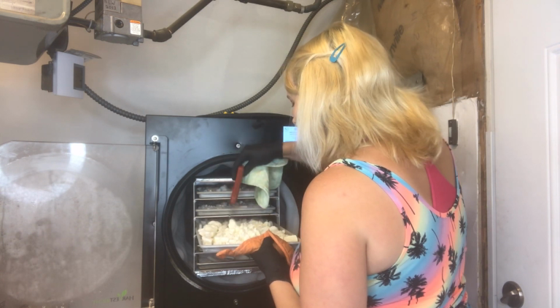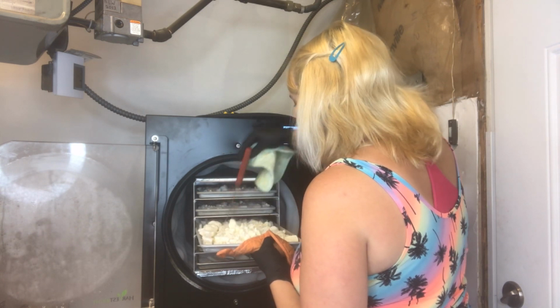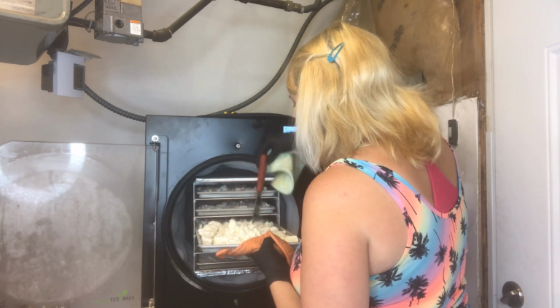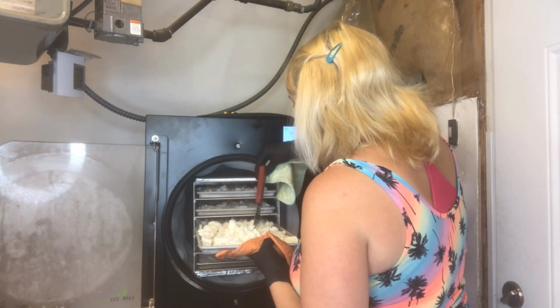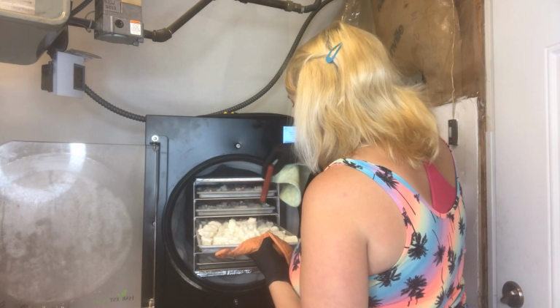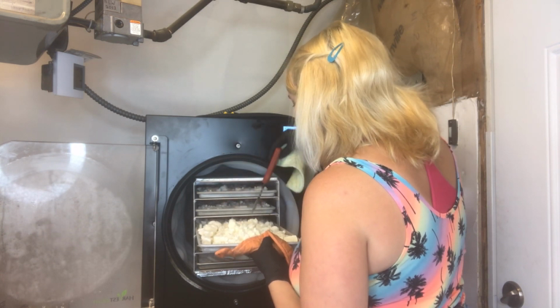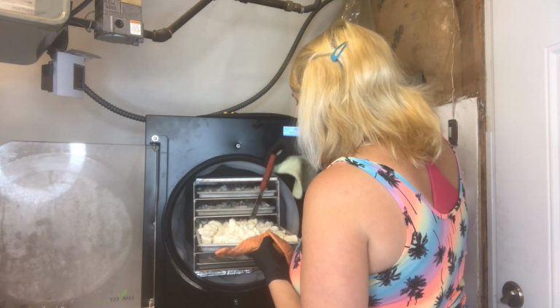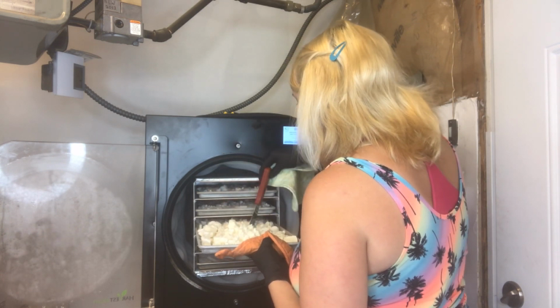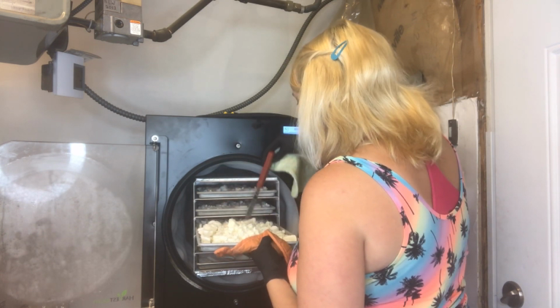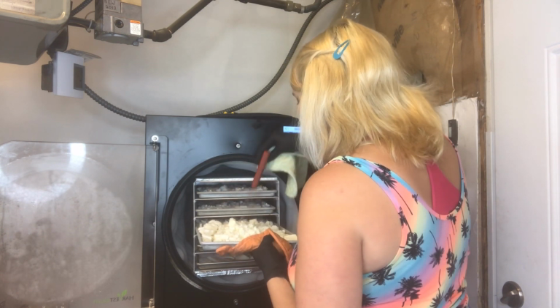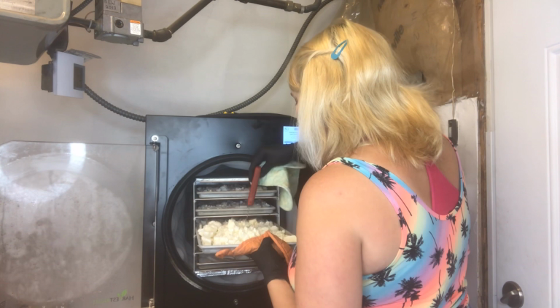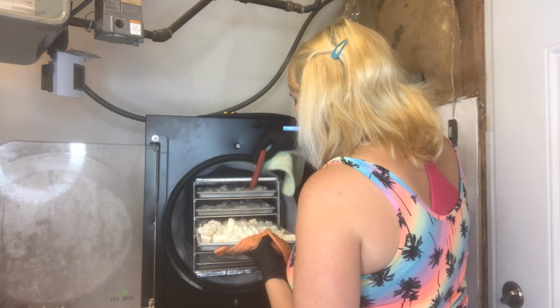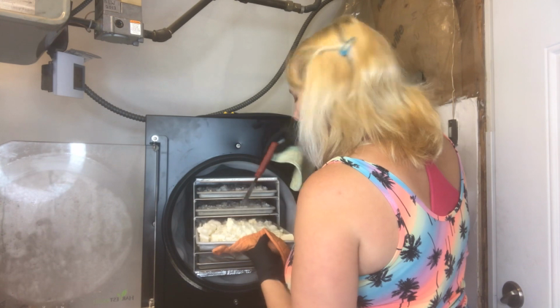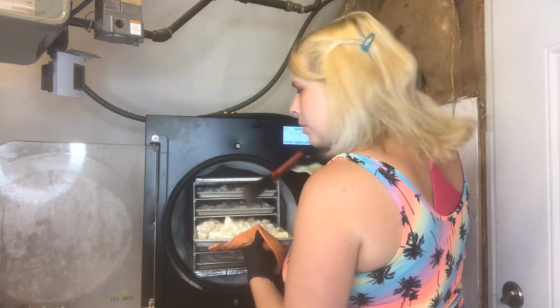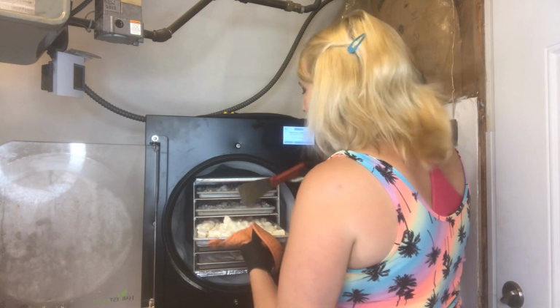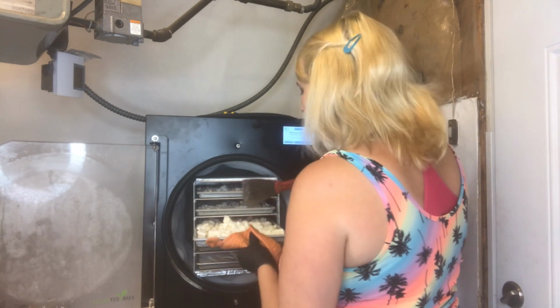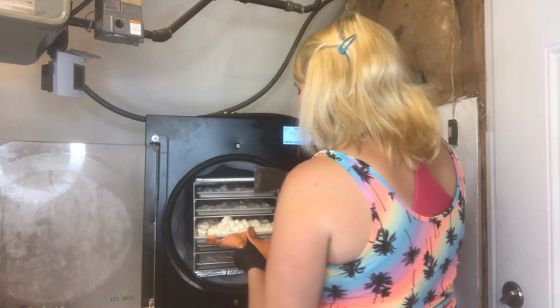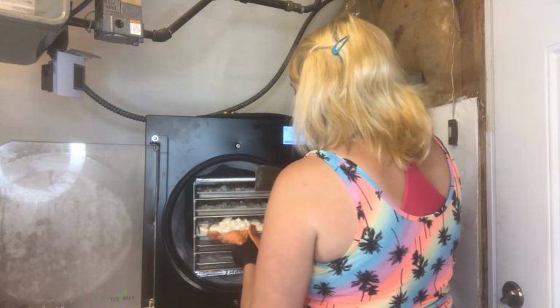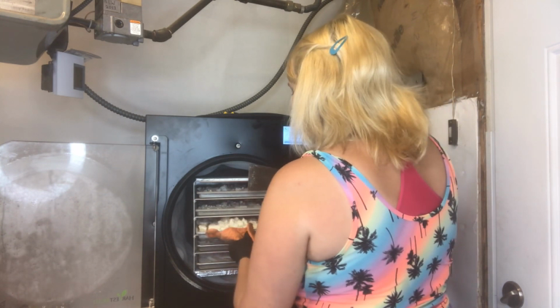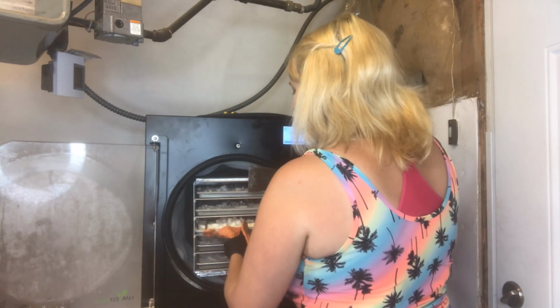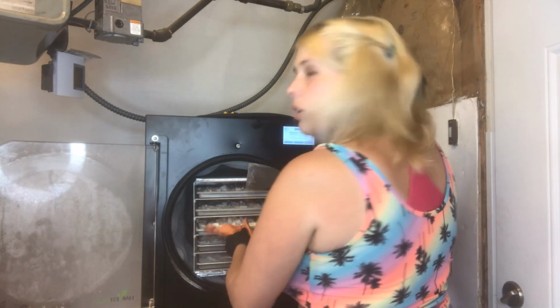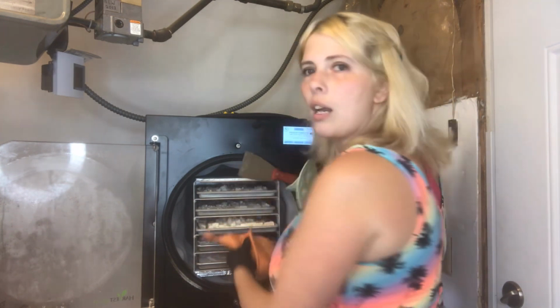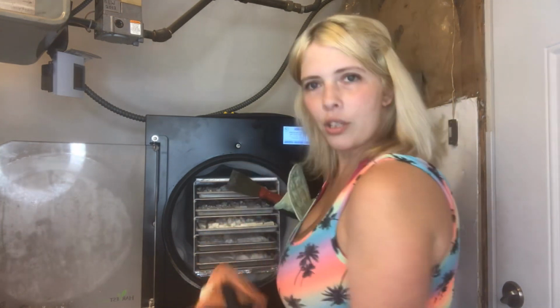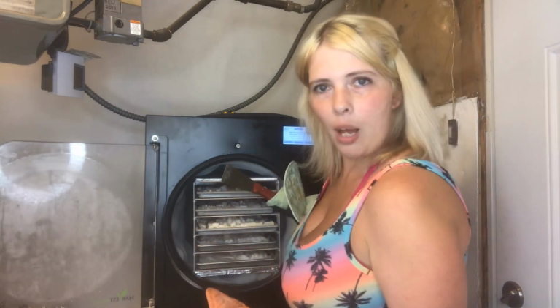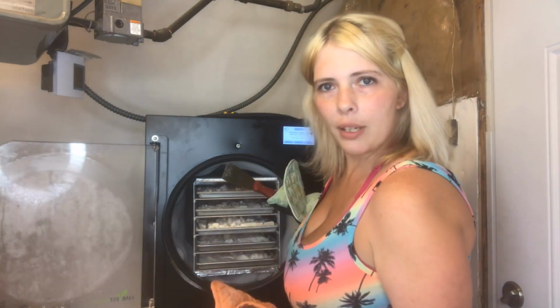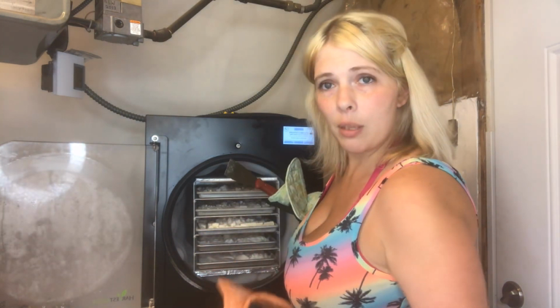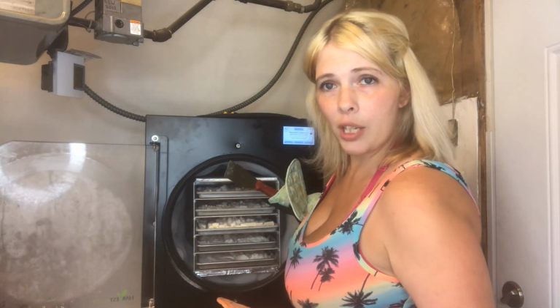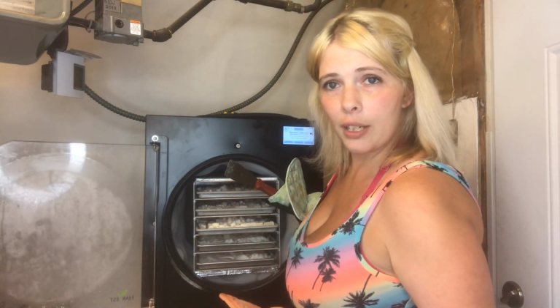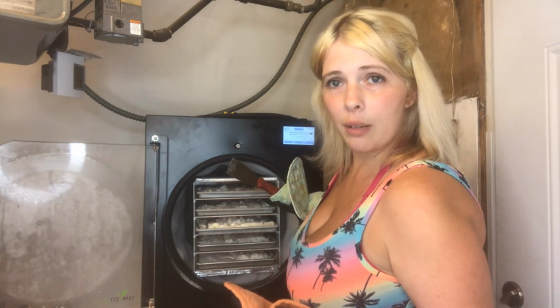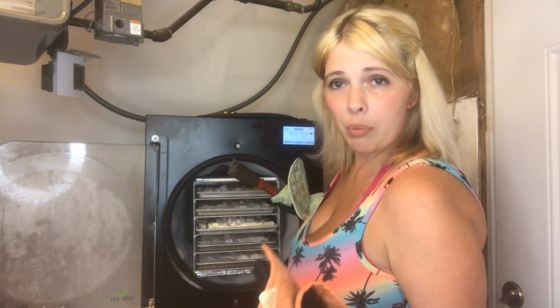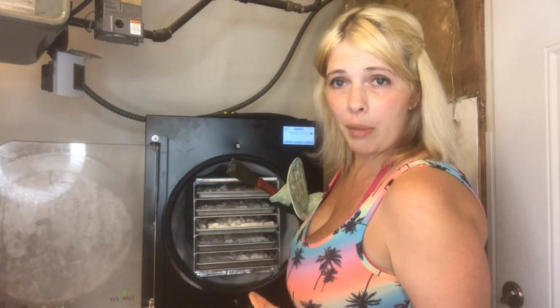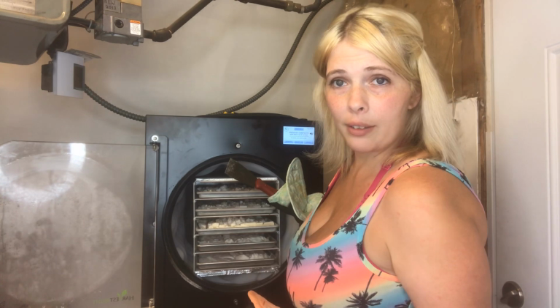Everything's looking good. I'm going to take this out, chop it and double-check it, and then put it in bags.